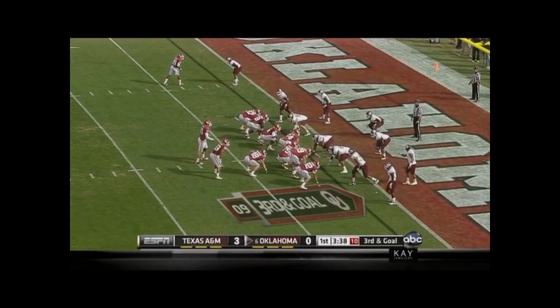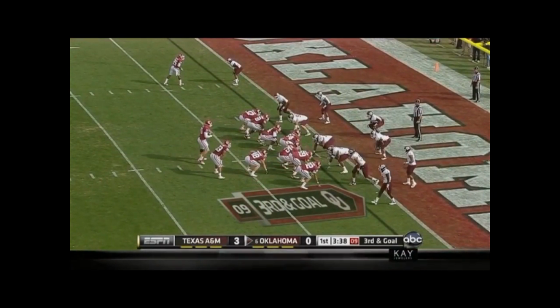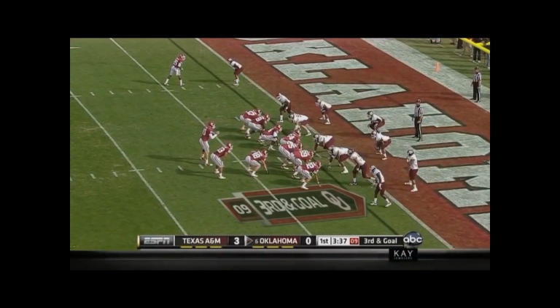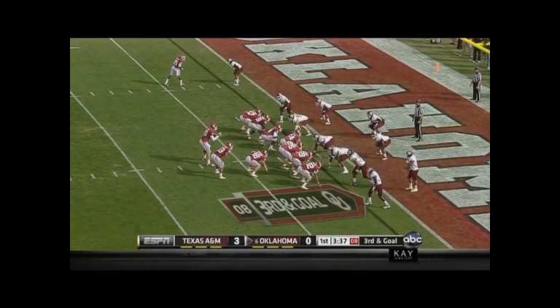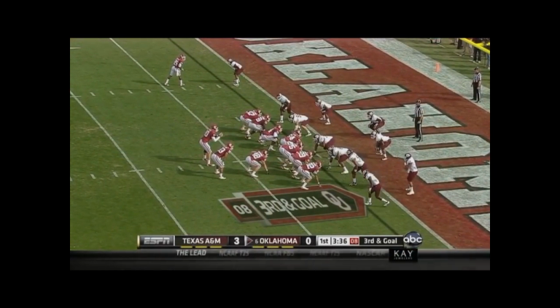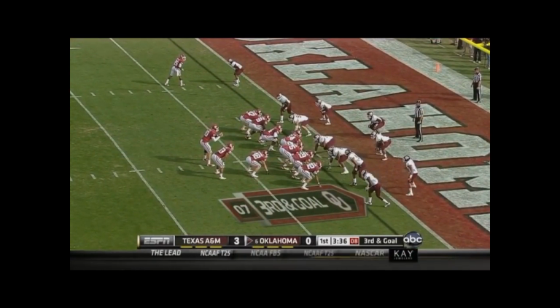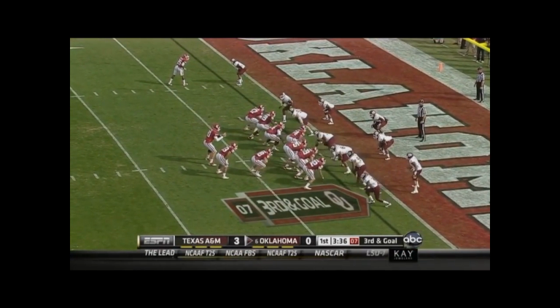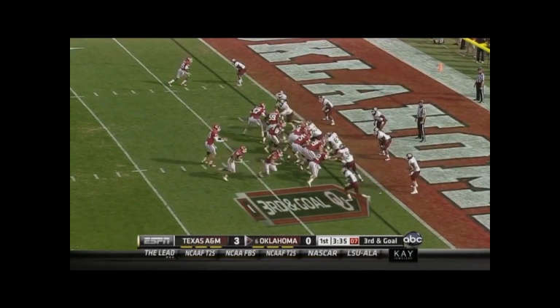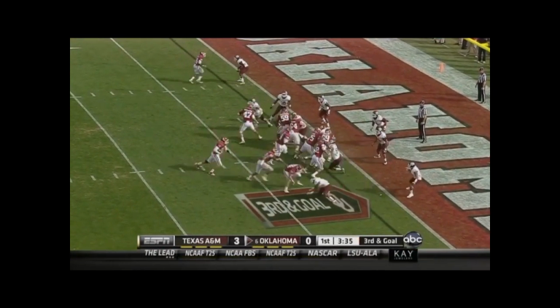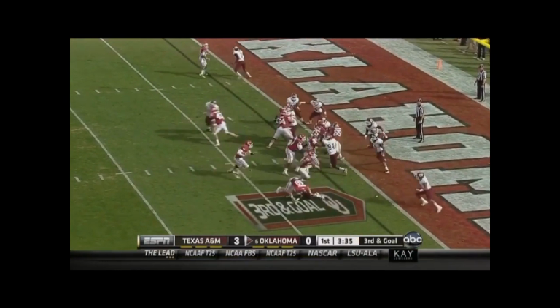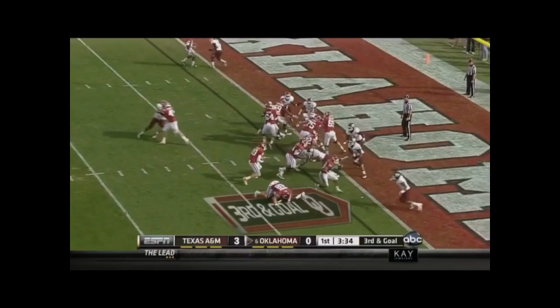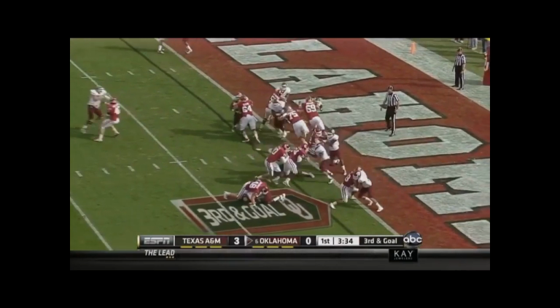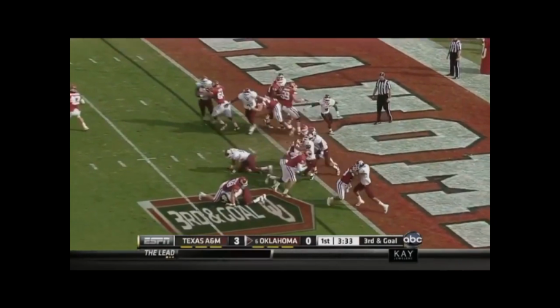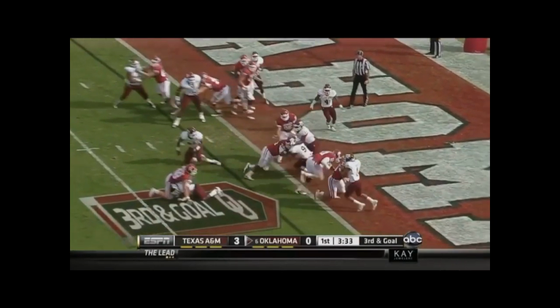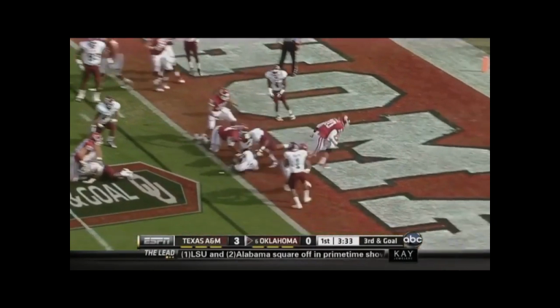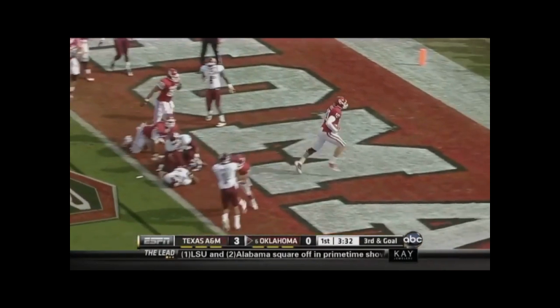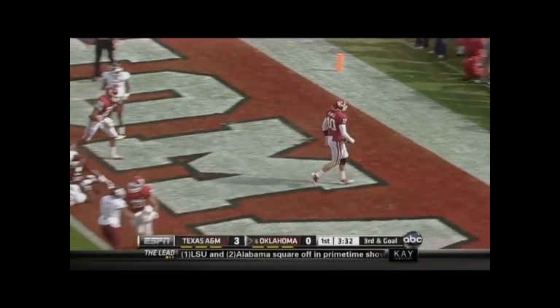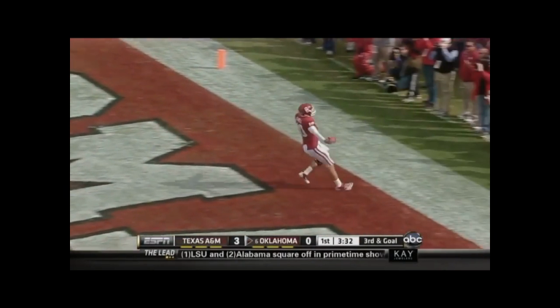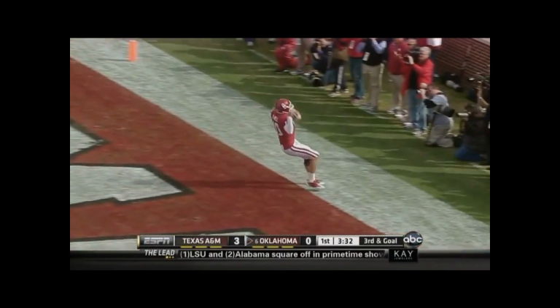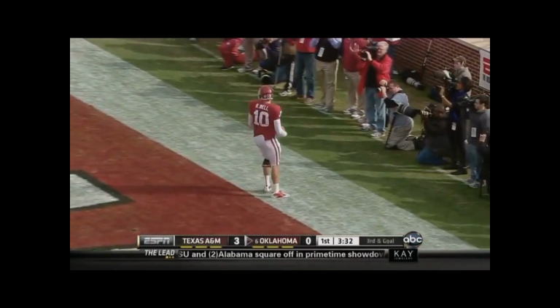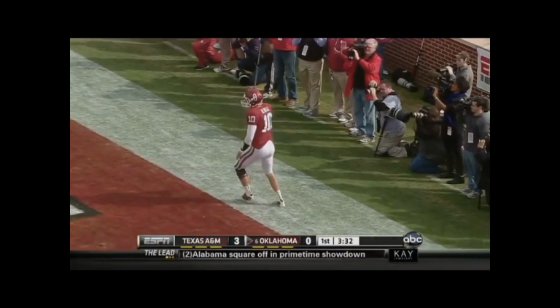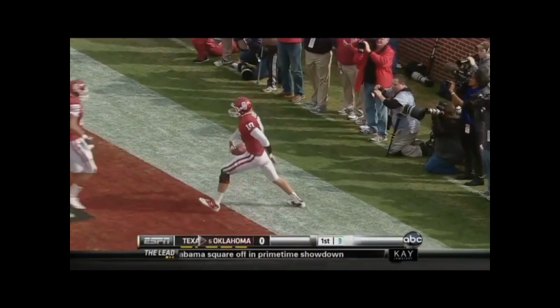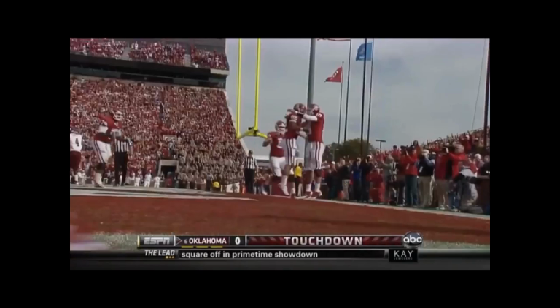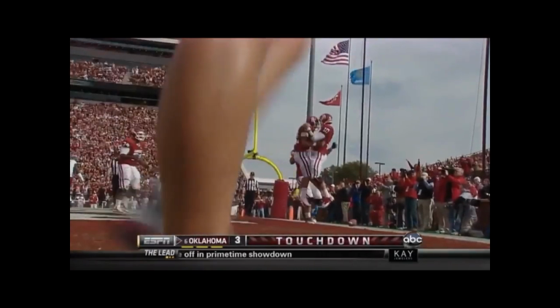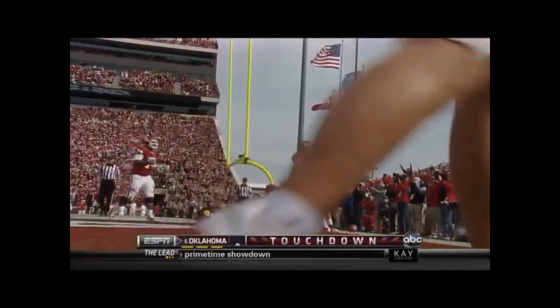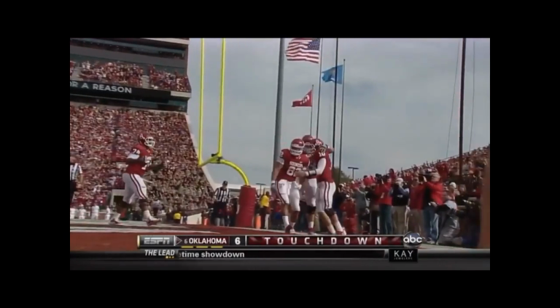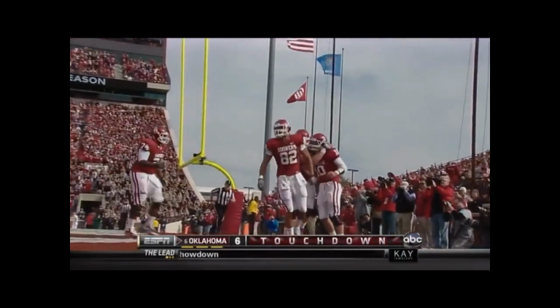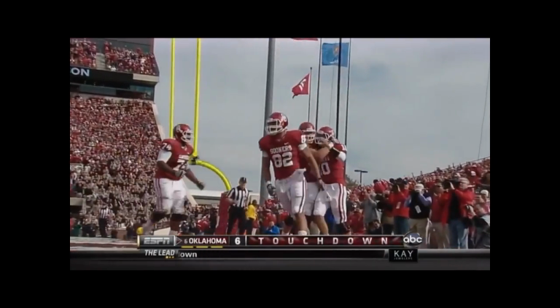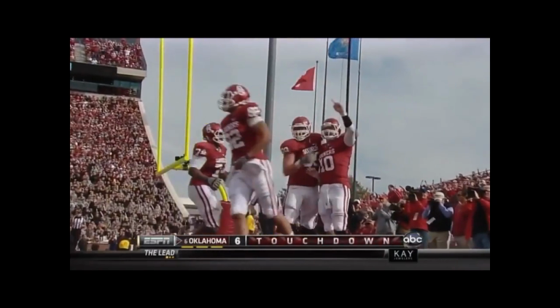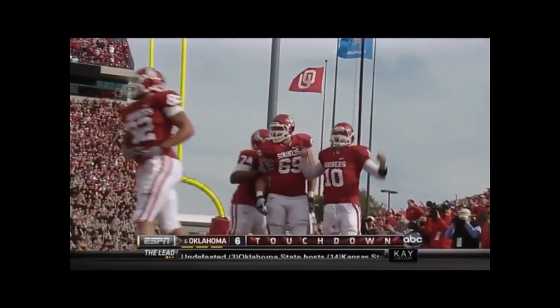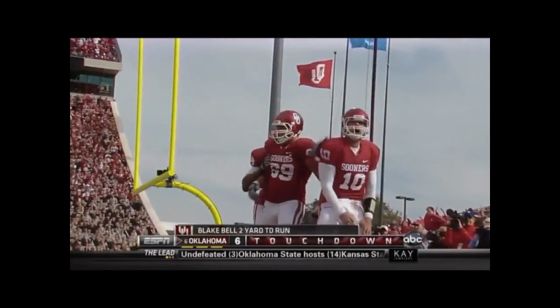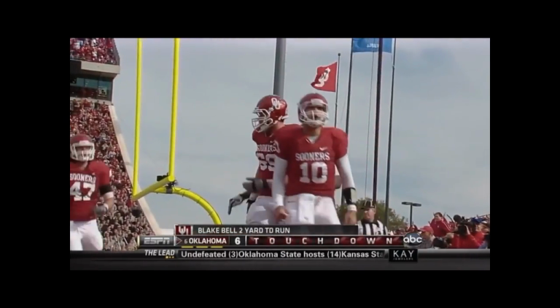Bell hands it off this time to Ryan Broyles, who has the first down. Two fullbacks in the game. Now Aaron Rupowski is number 48, and it's Bell following those two fullbacks — Aaron Rupowski and Millard — leading the way for the Oklahoma touchdown.